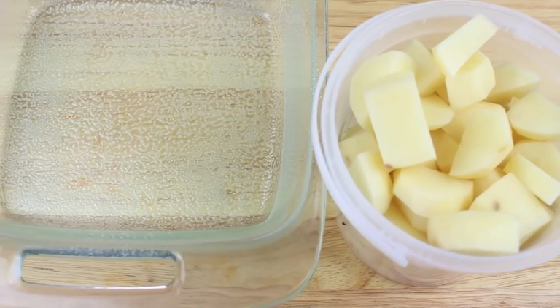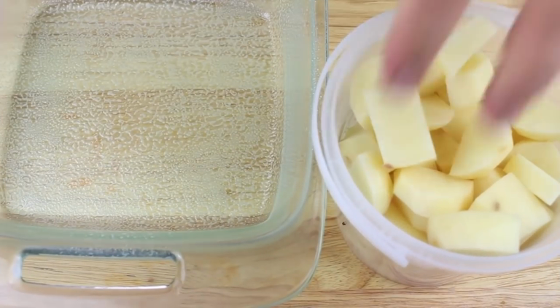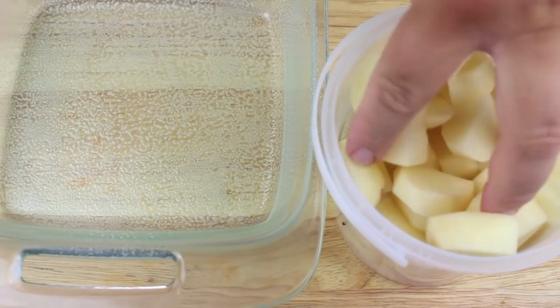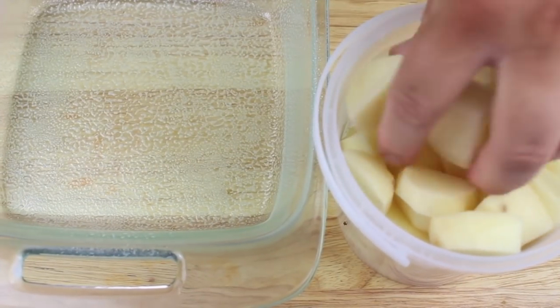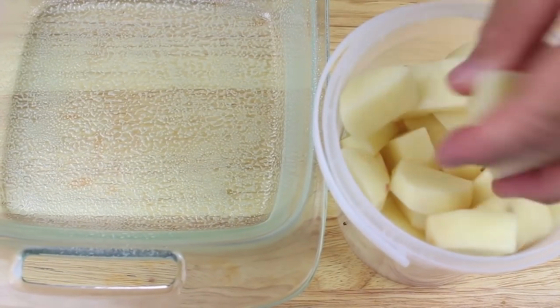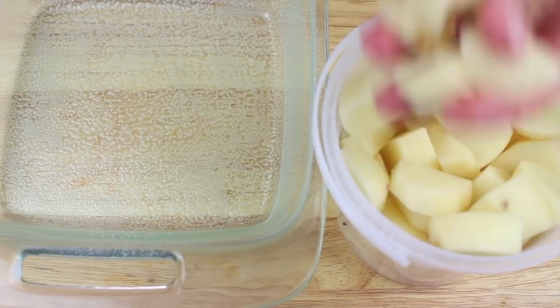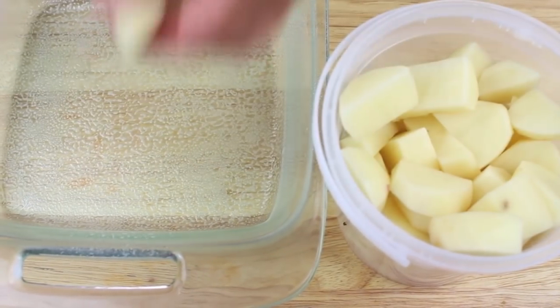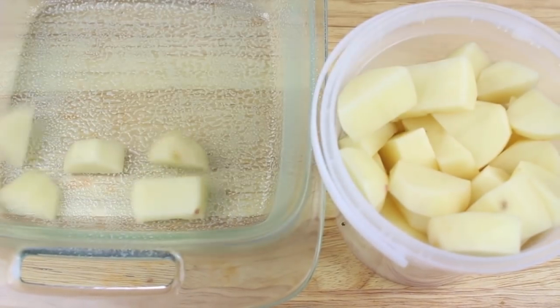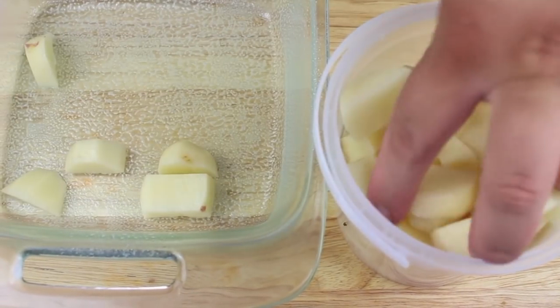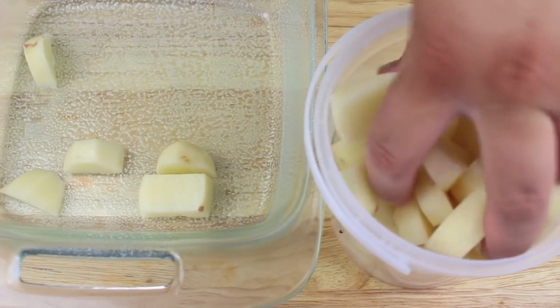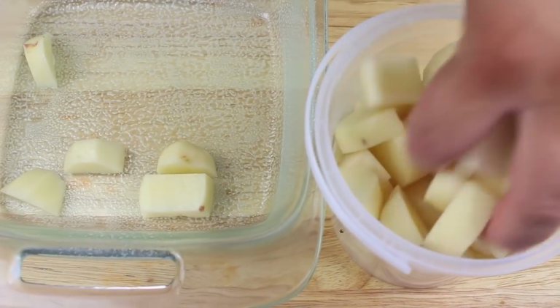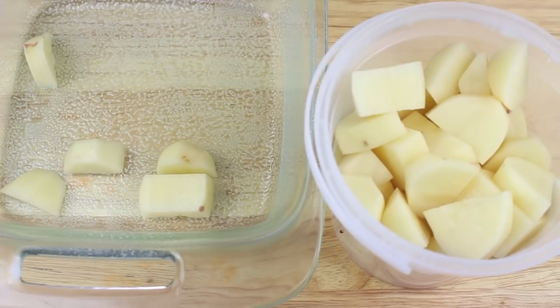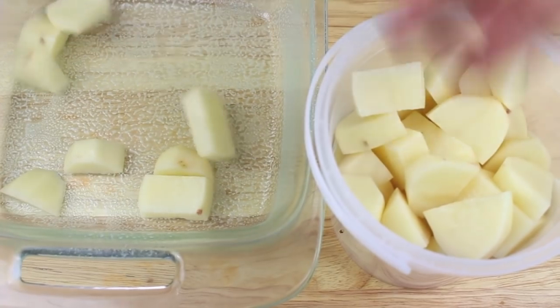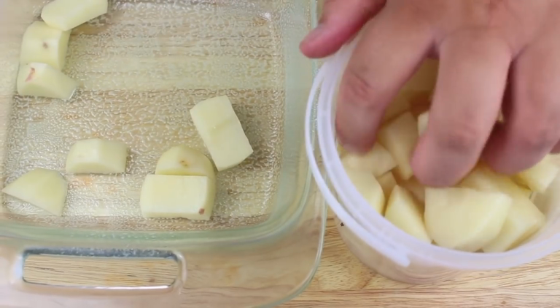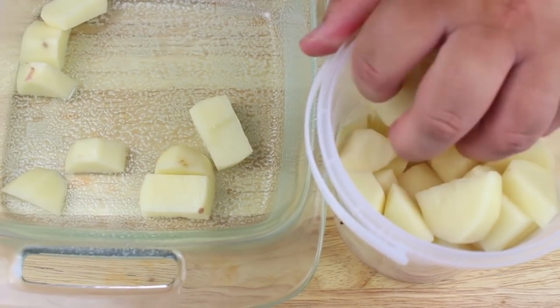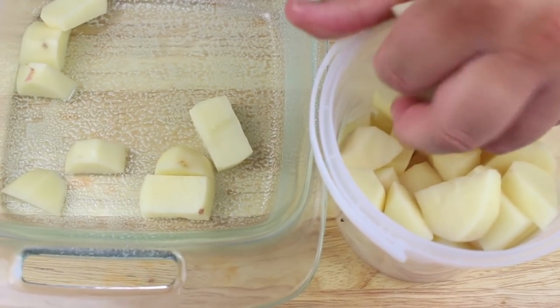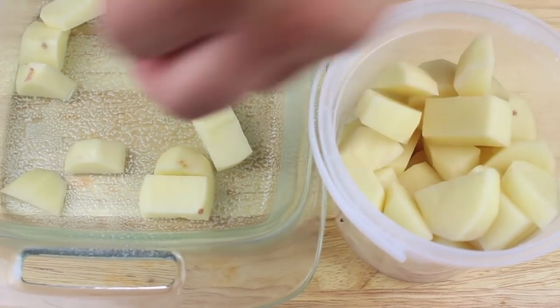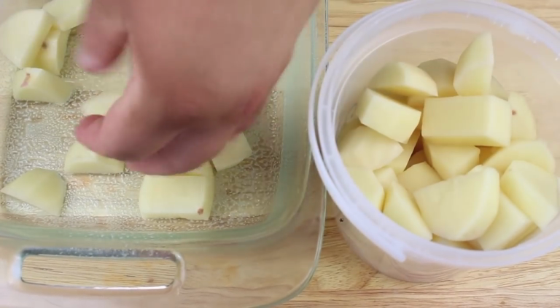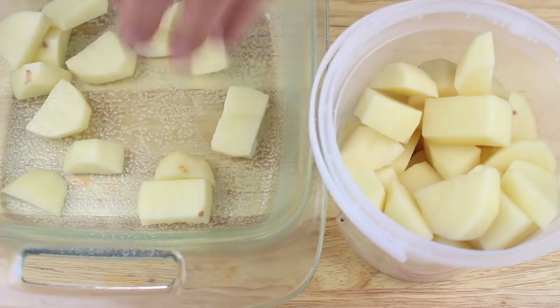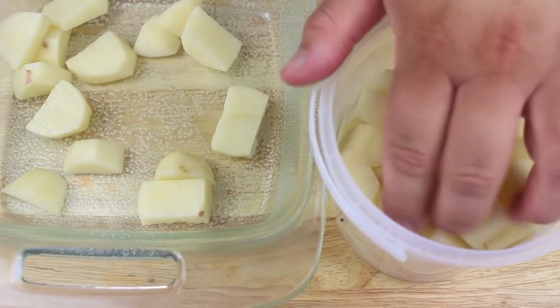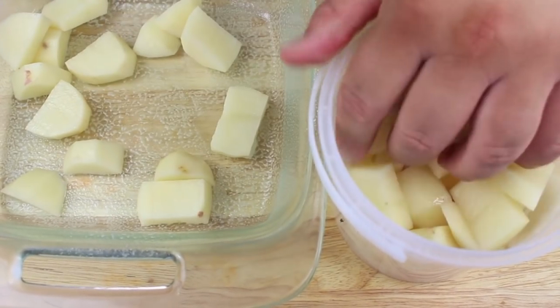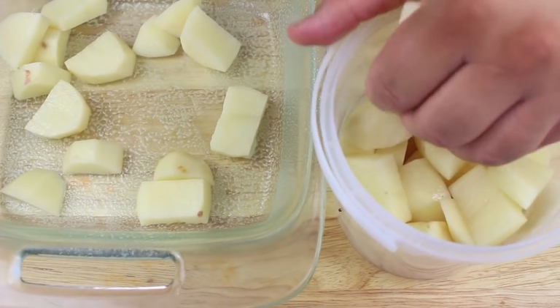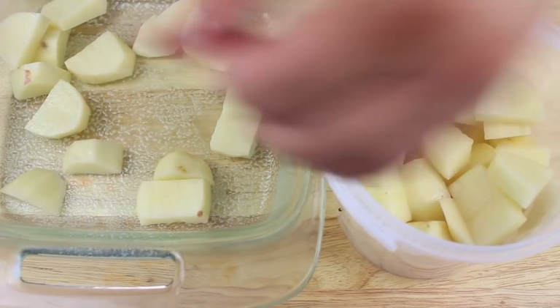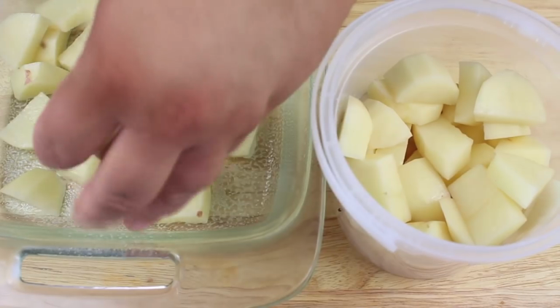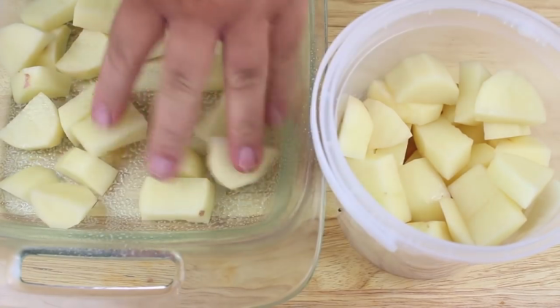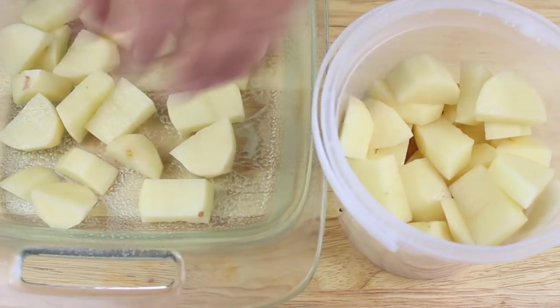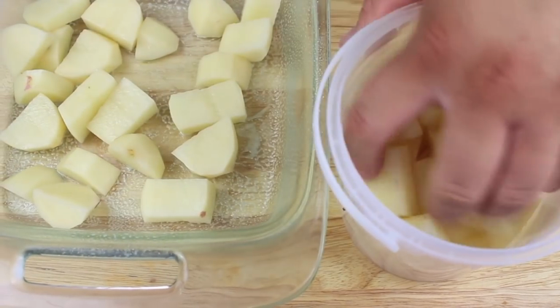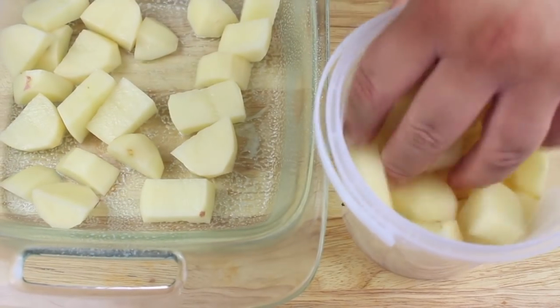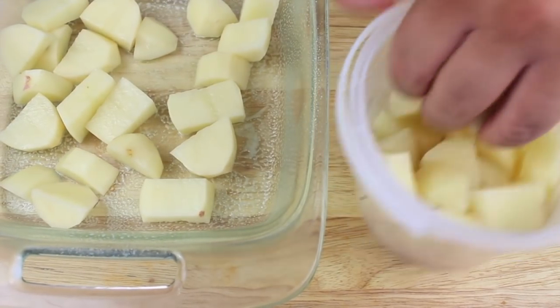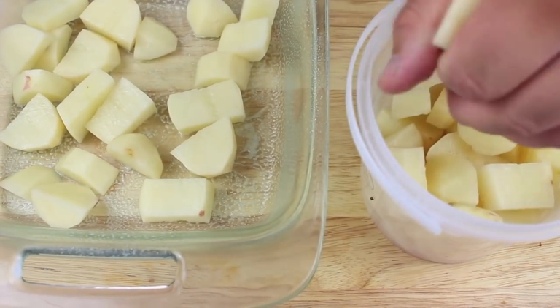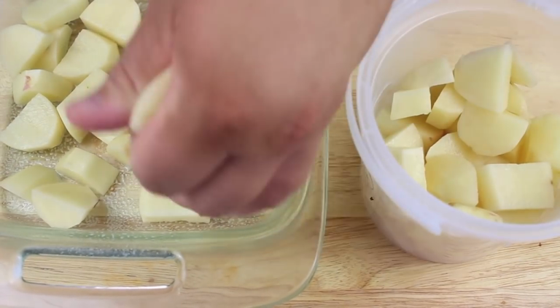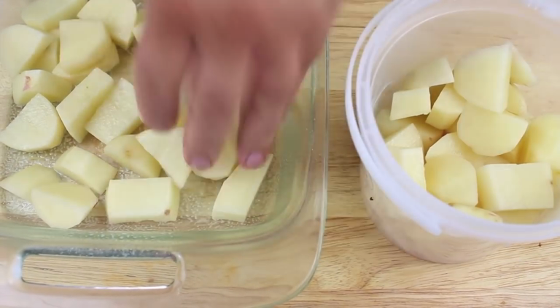We're going to start with our potatoes. You can use any type of potatoes you like. I've got four potatoes here and I've just skinned them and cut them into small cubes. We're going to put half of the amount in the bottom of a baking dish.